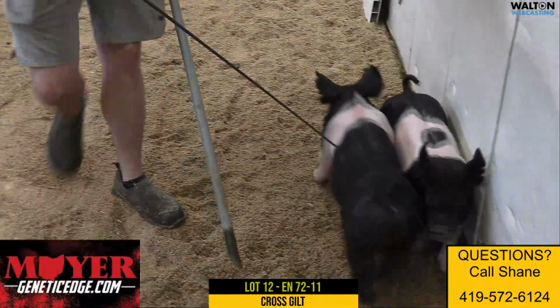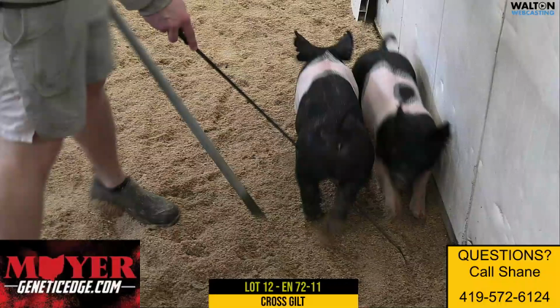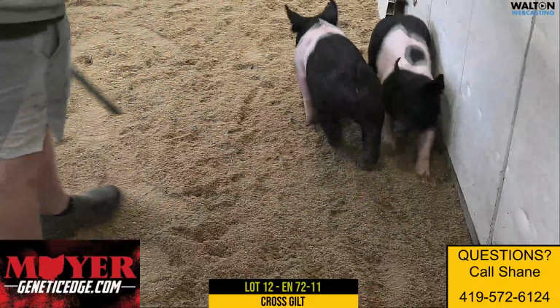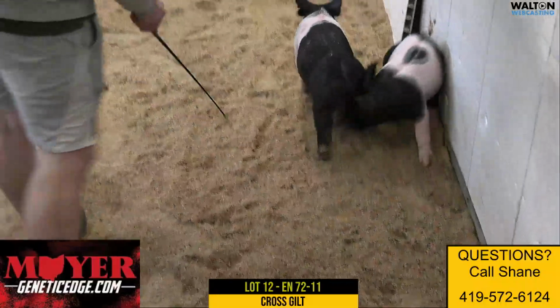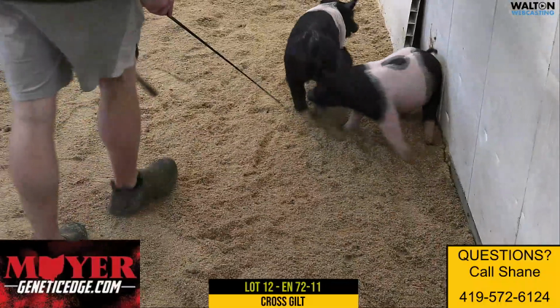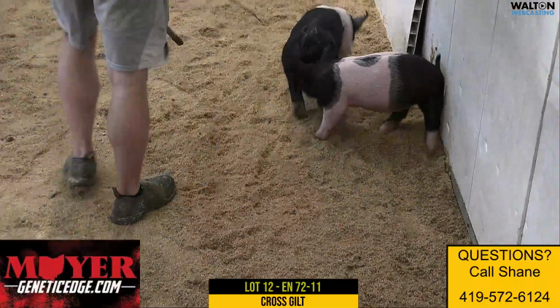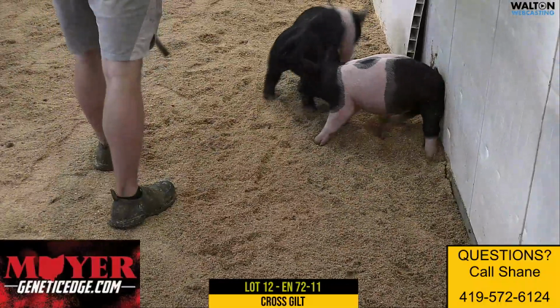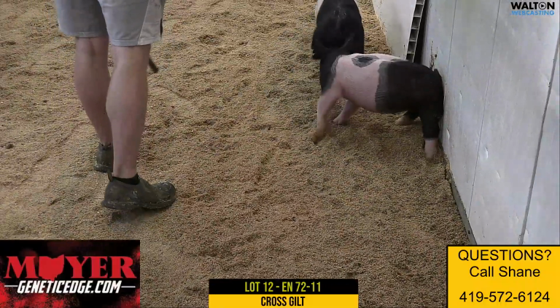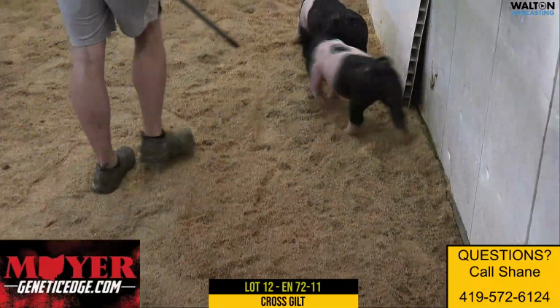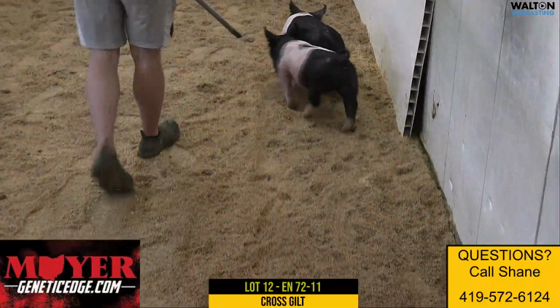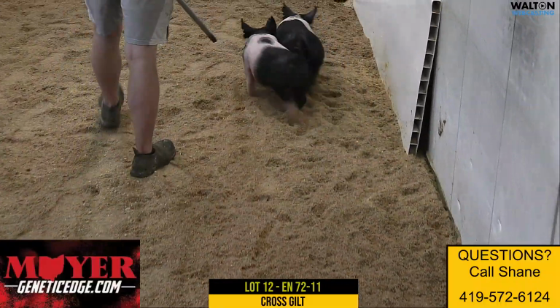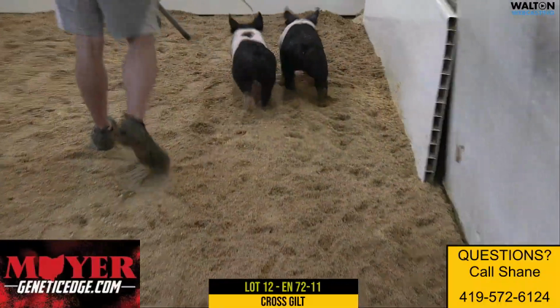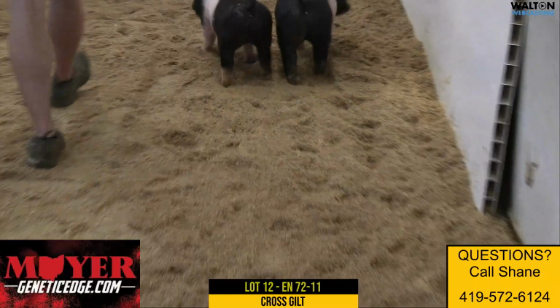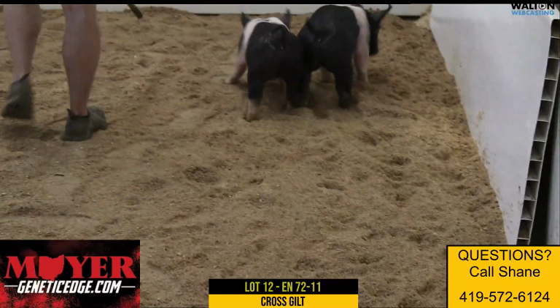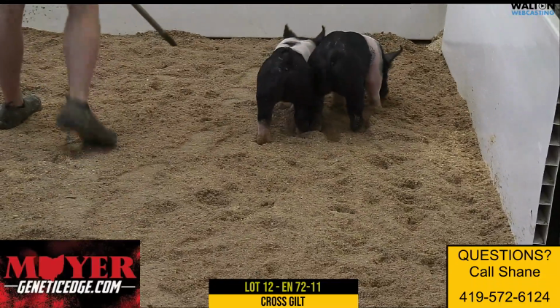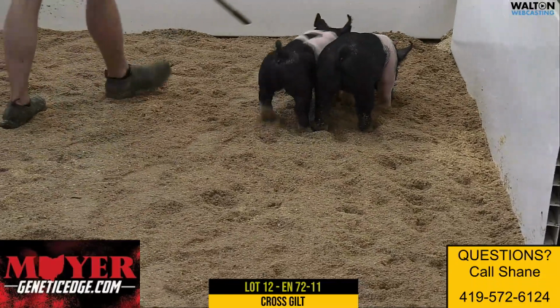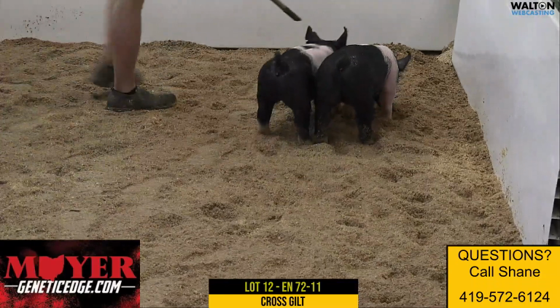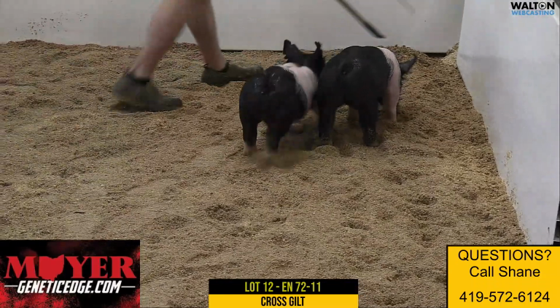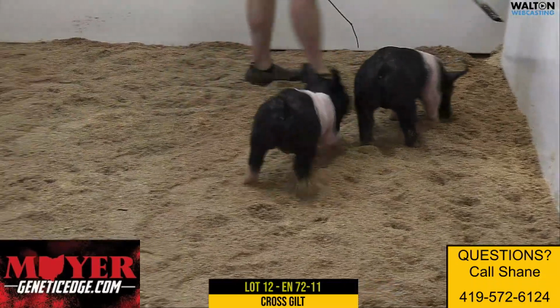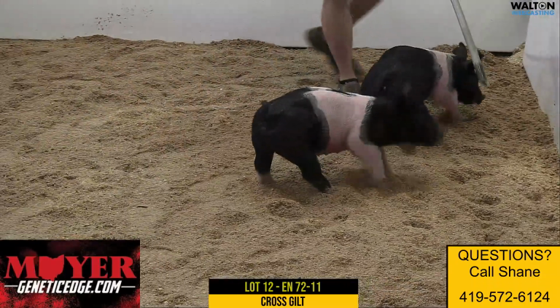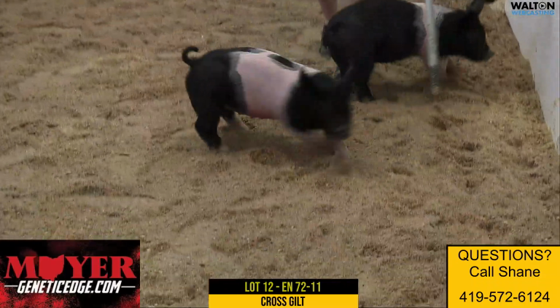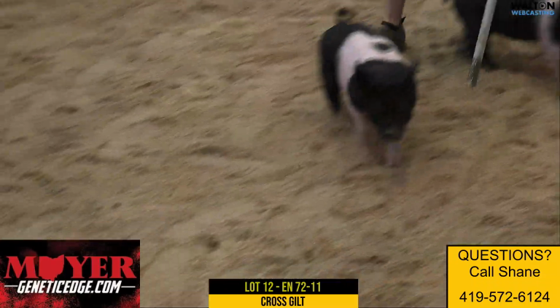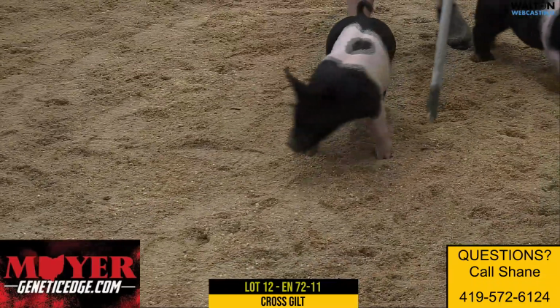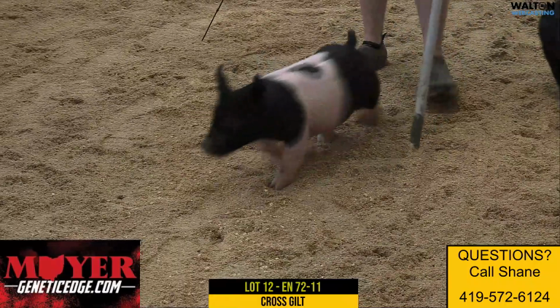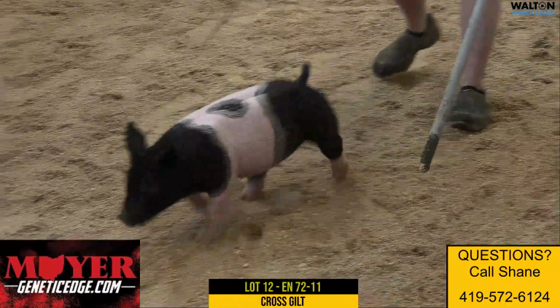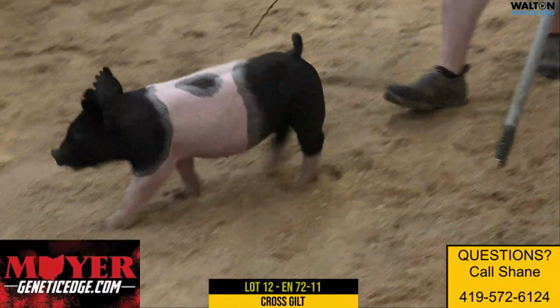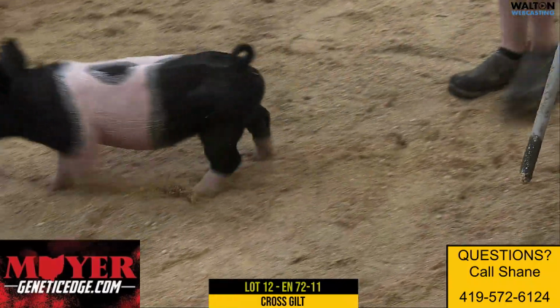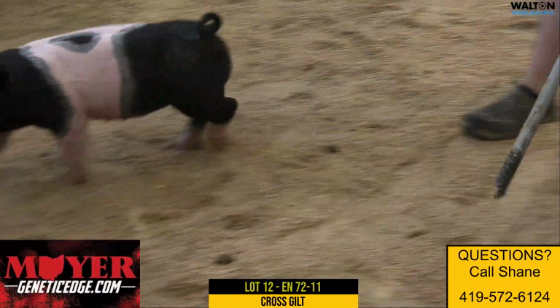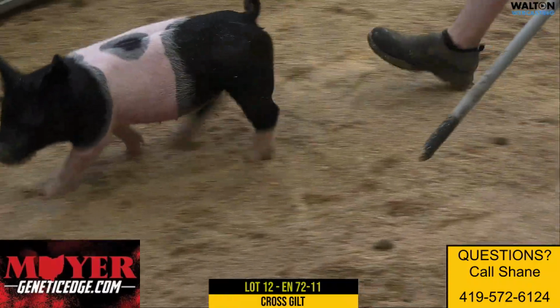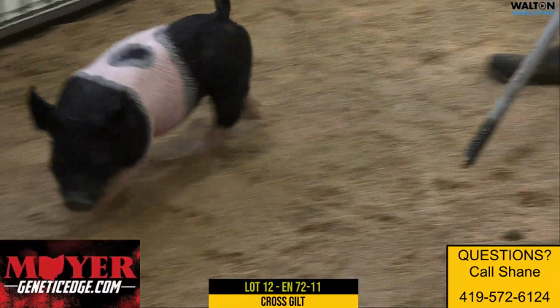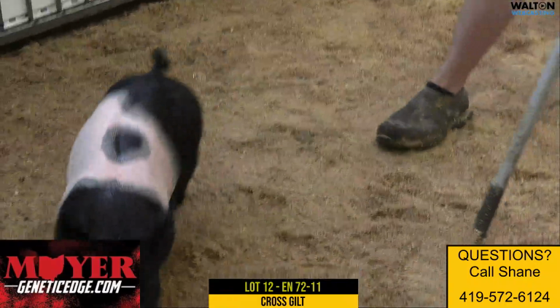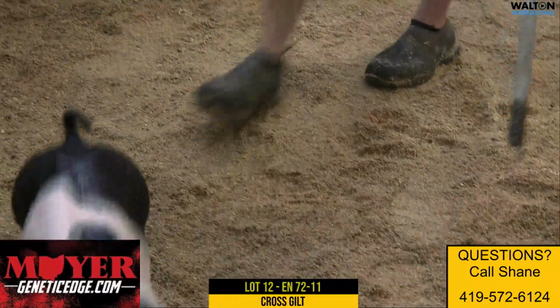Just a very, very nice, complete gilt. This one looks like a show gilt supreme for anybody that's judging. Kind of universal, that still has that extra look and shape and structure, but just a little more eye appeal and maturity to her.